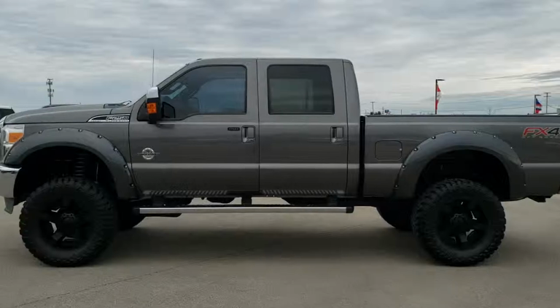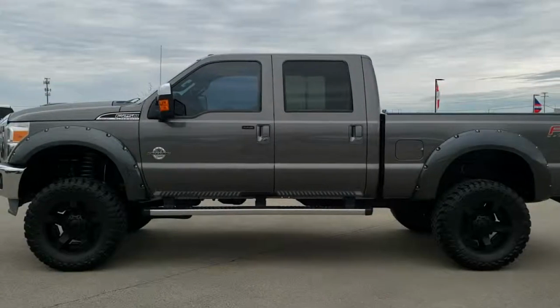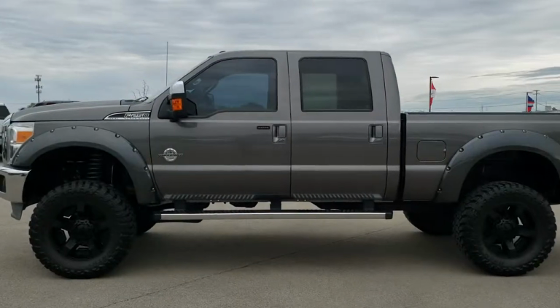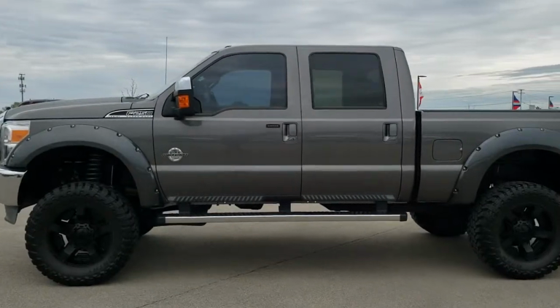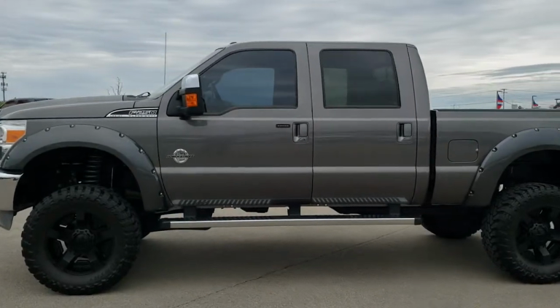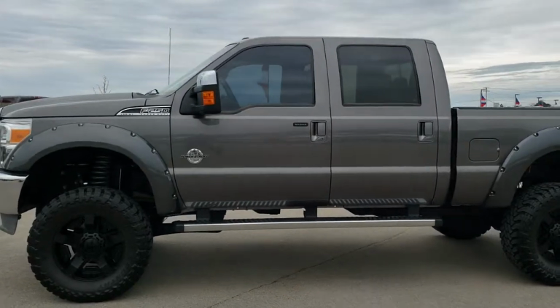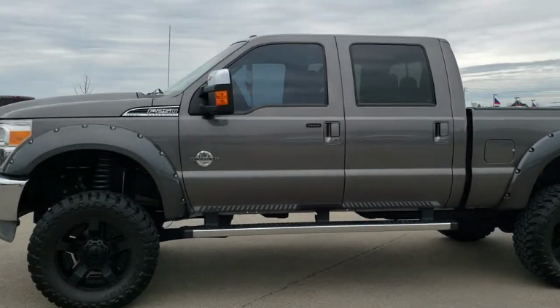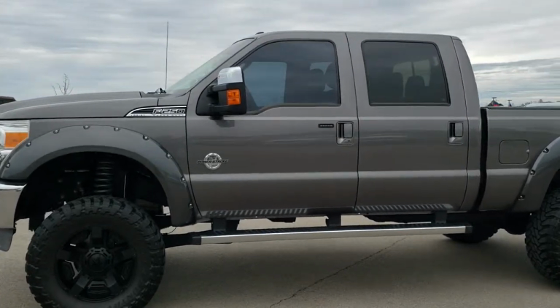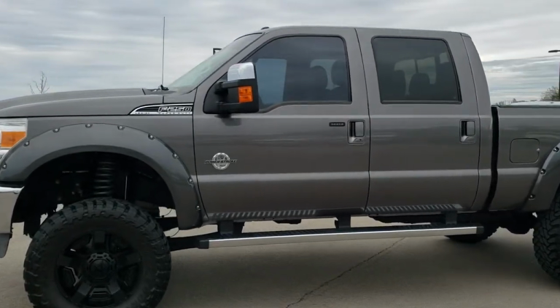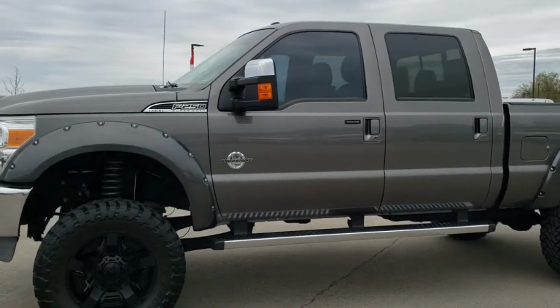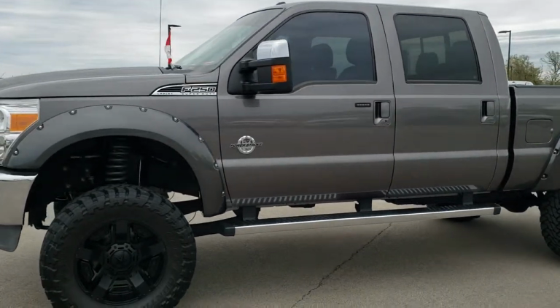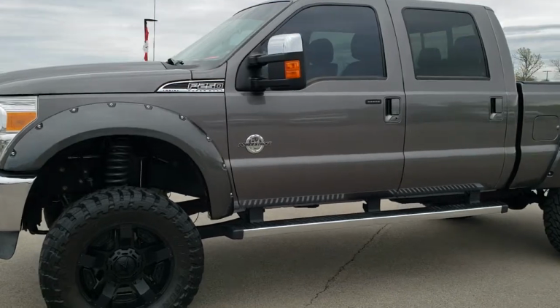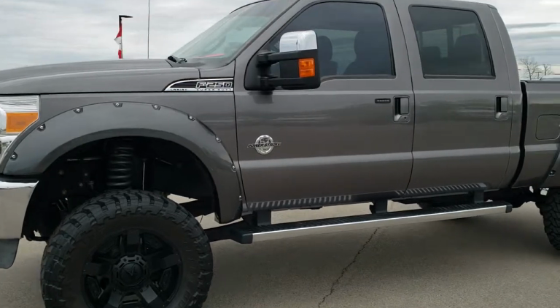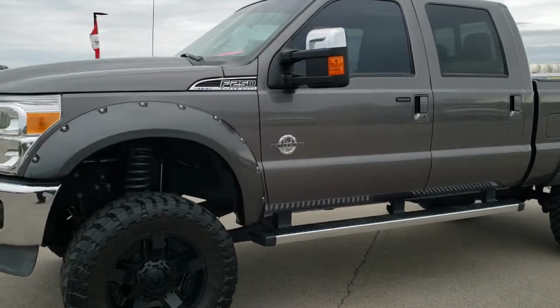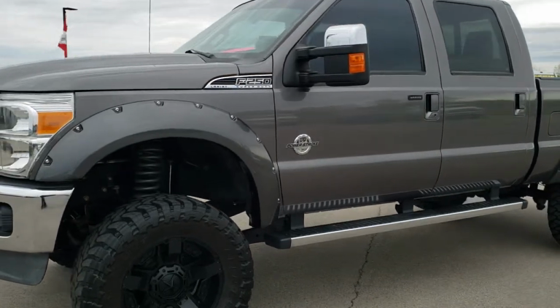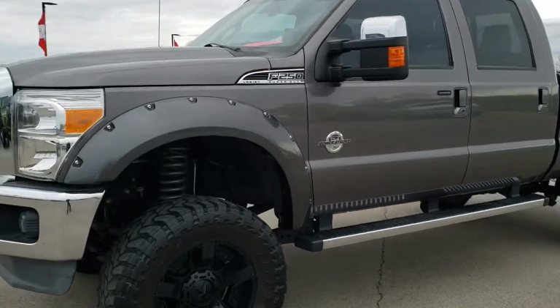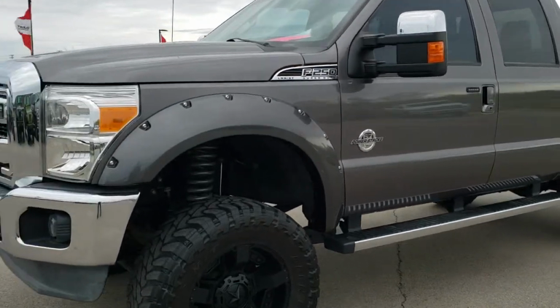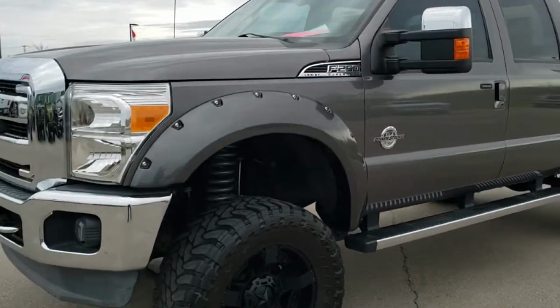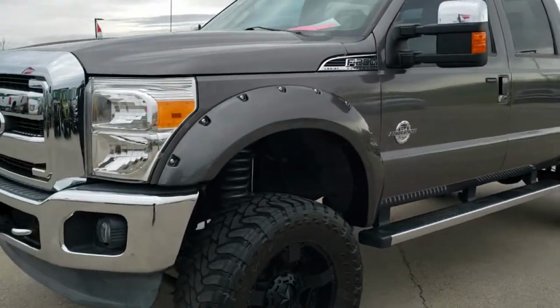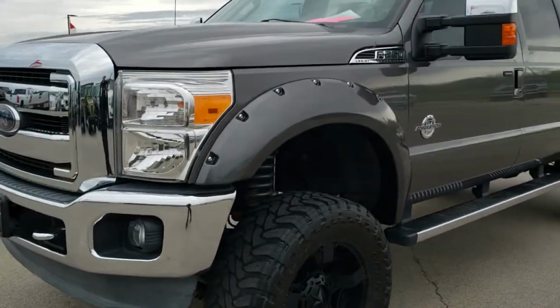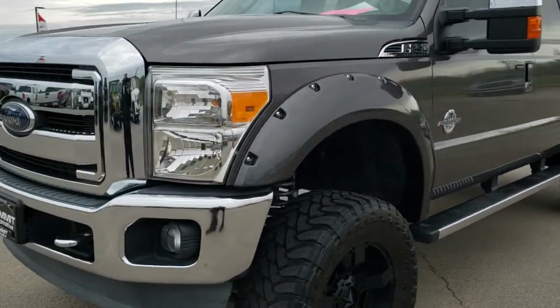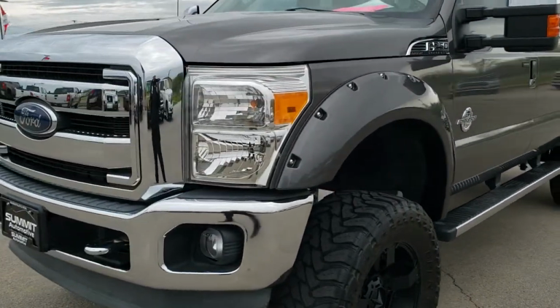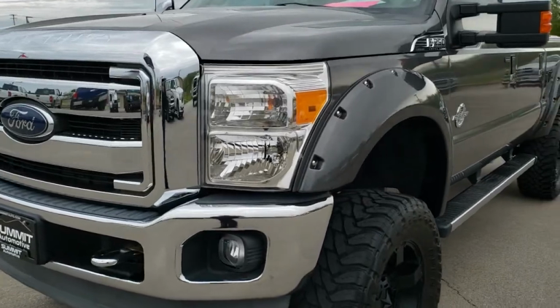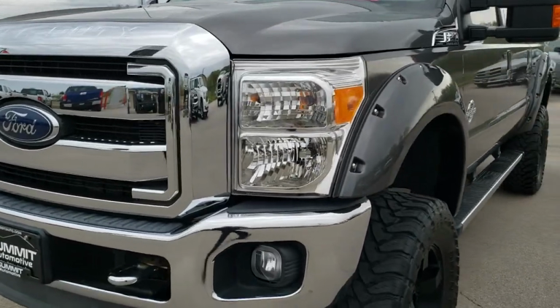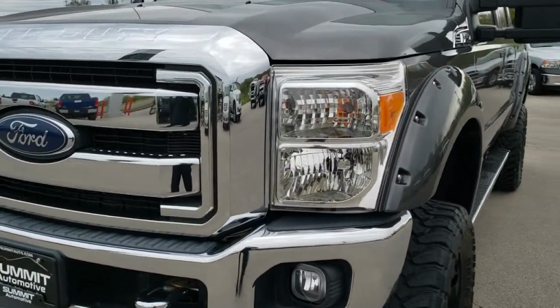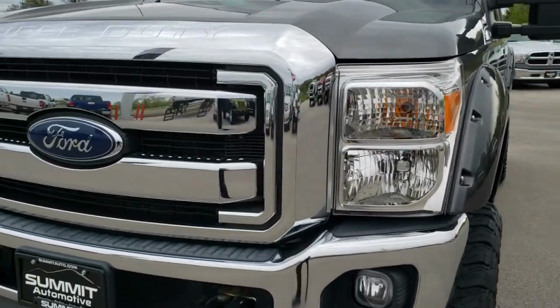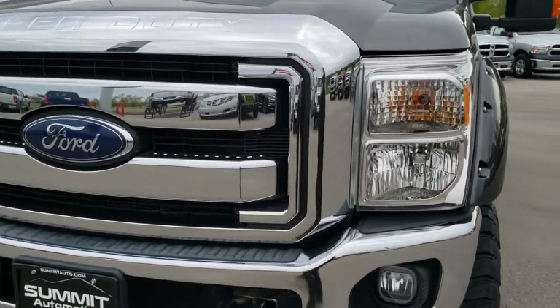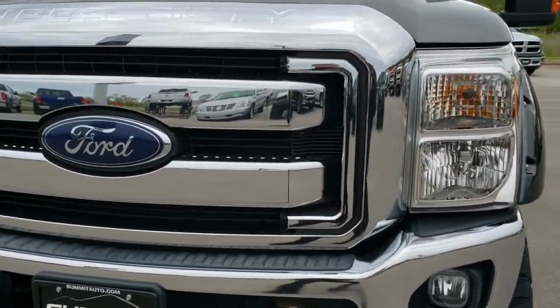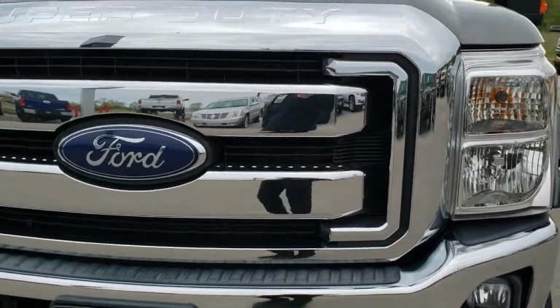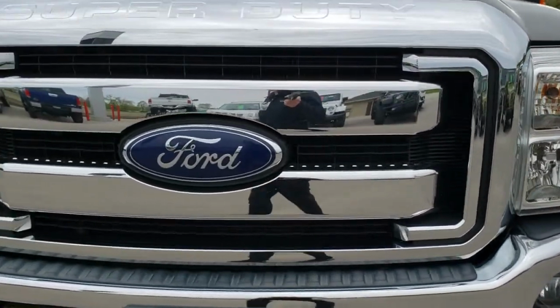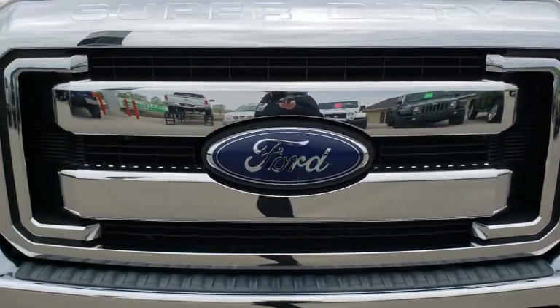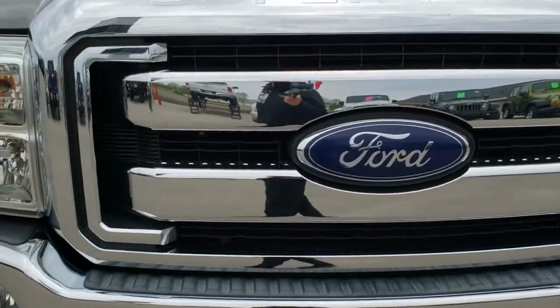This is stock number 9986. We are here at Summit Automotive in Fond du Lac, Wisconsin, your new and used heavy-duty truck headquarters. Today we are checking out this super clean 2014 Ford F250 Crew Cab Short Box Lariat.